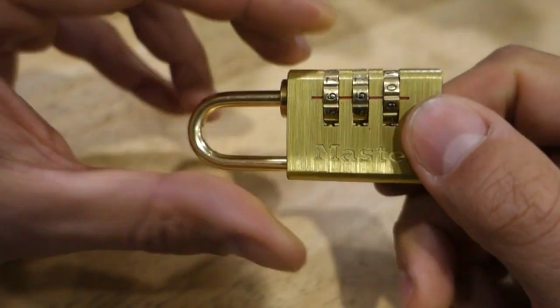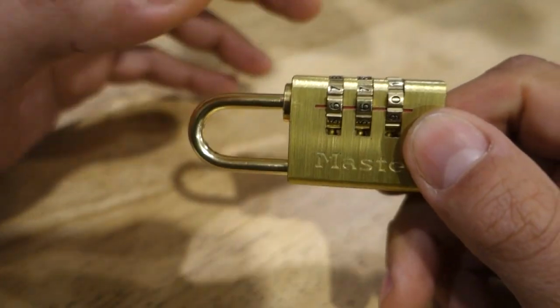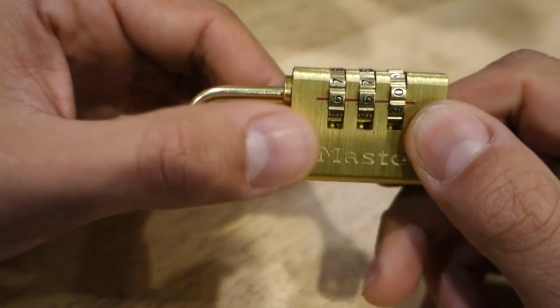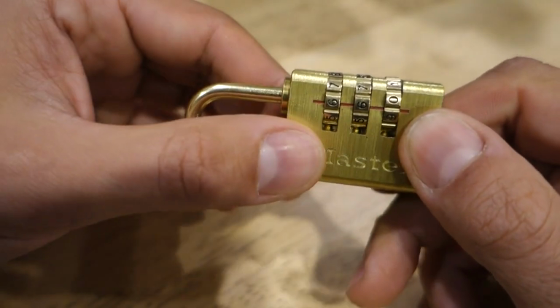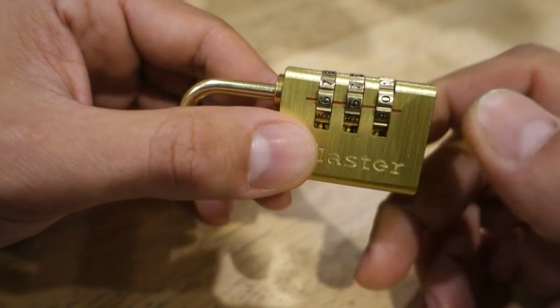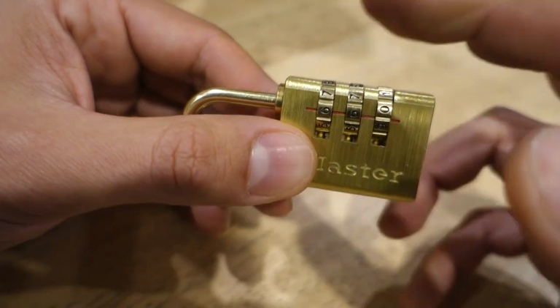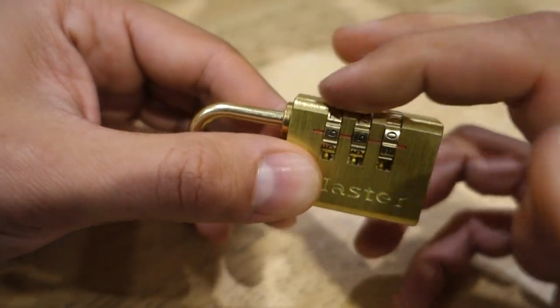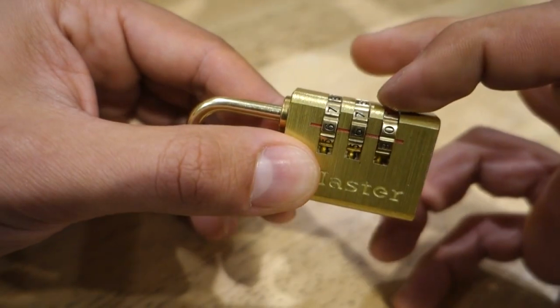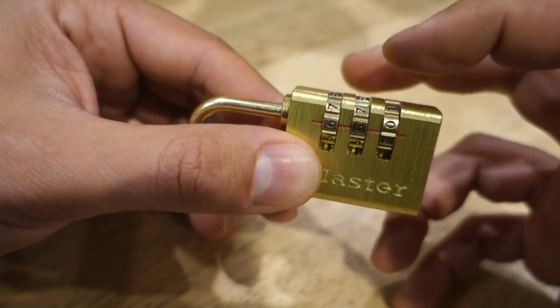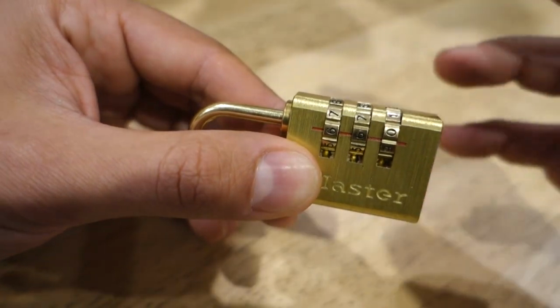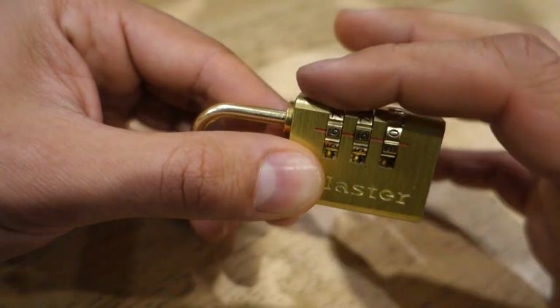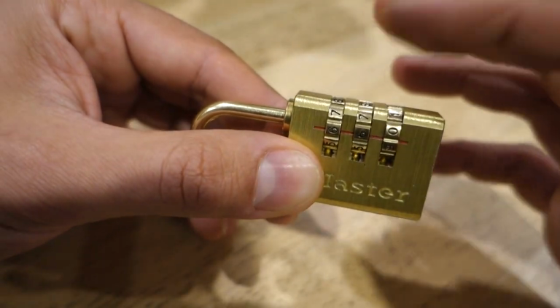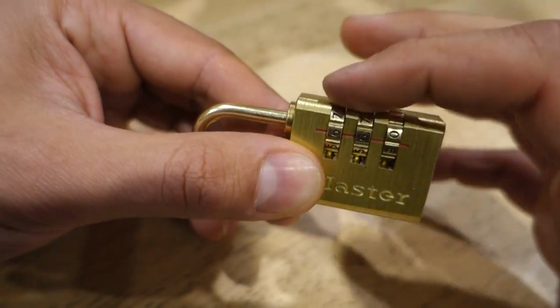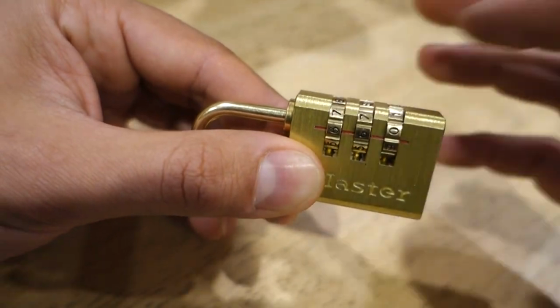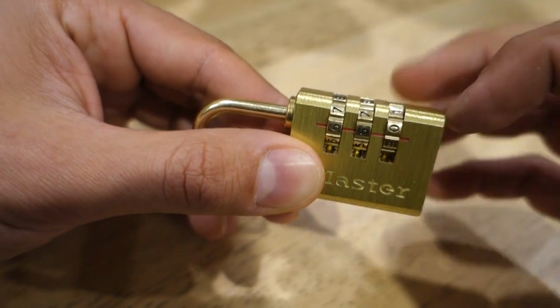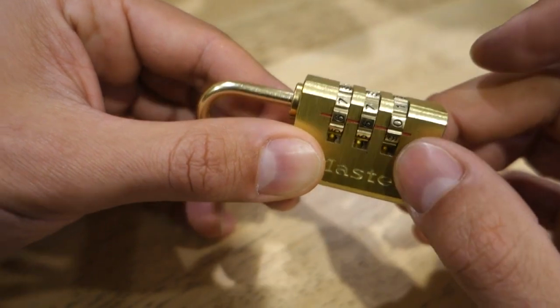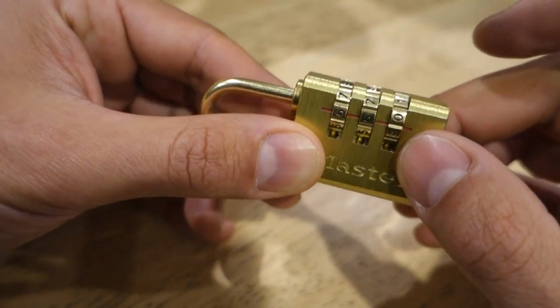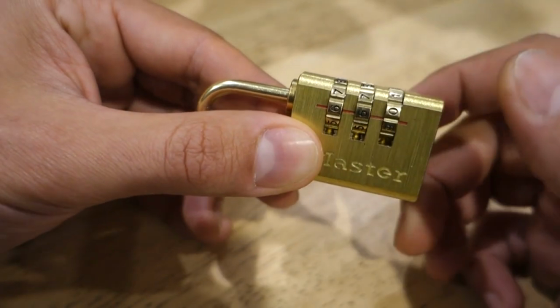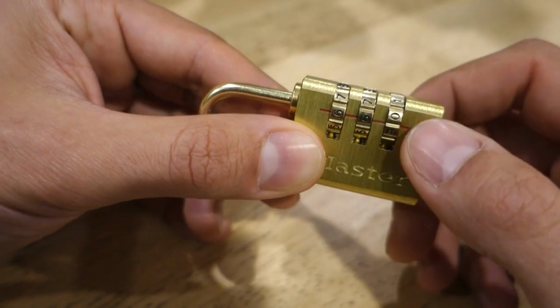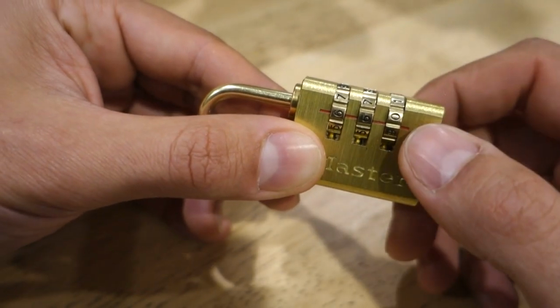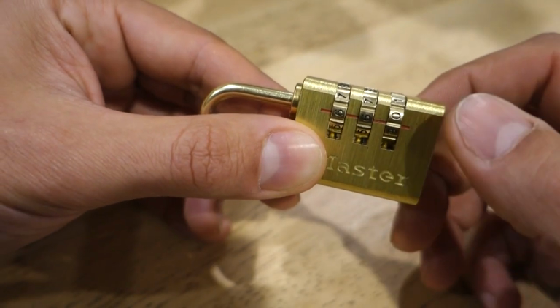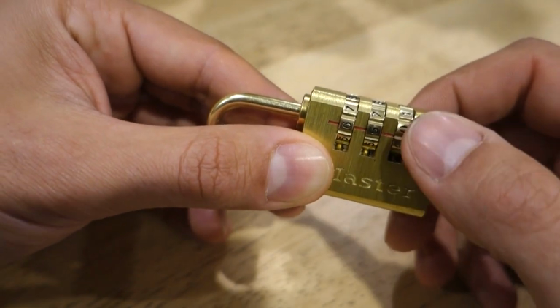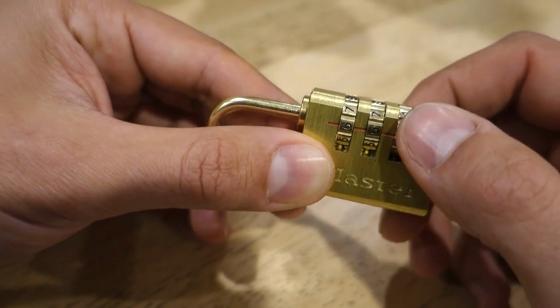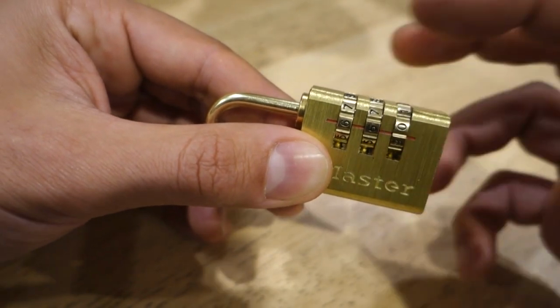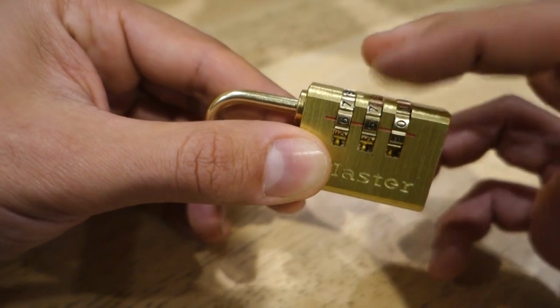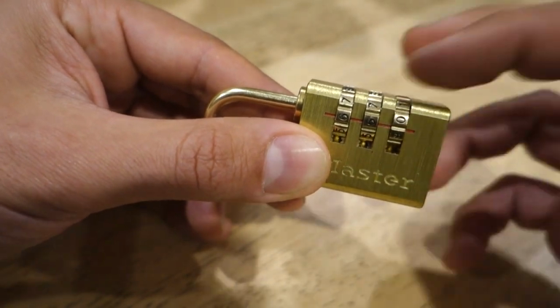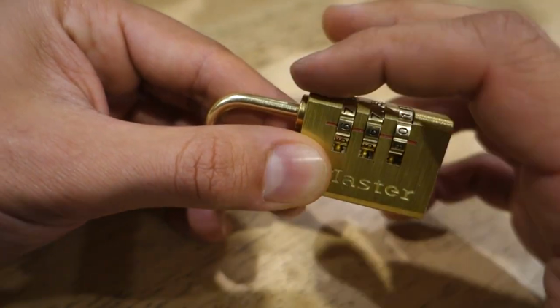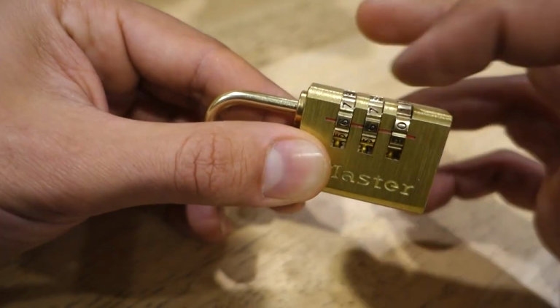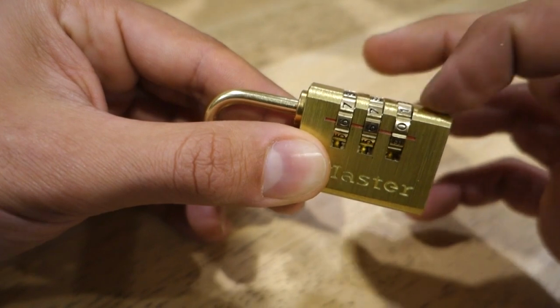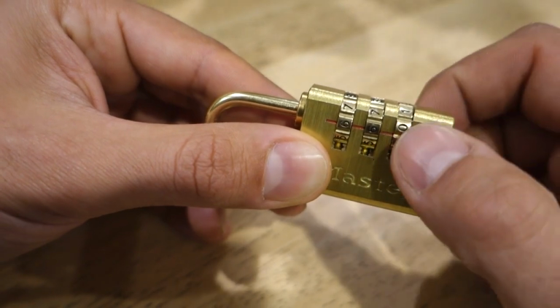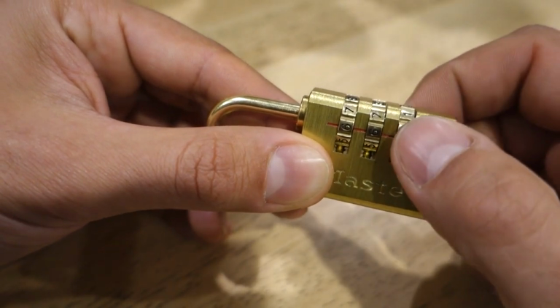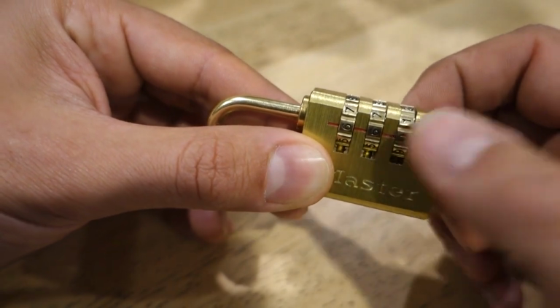The first thing we want to always try is the default code. So many people don't change the code when buying locks, and the default code is triple zero in this case, or if you've got four wheels it'll be four zeros.